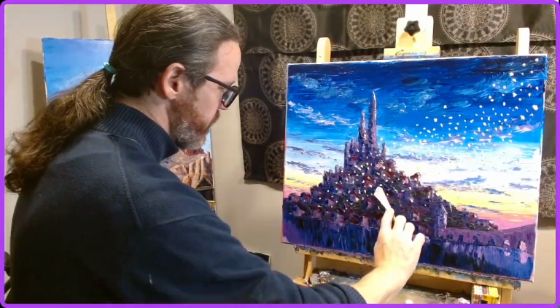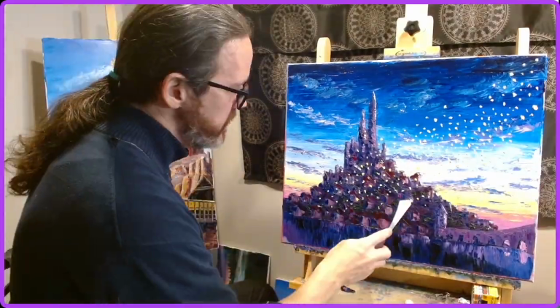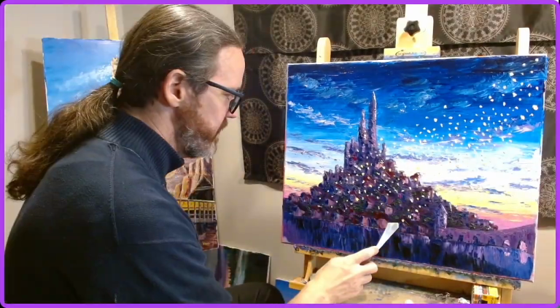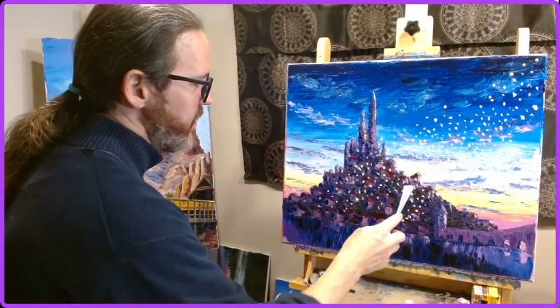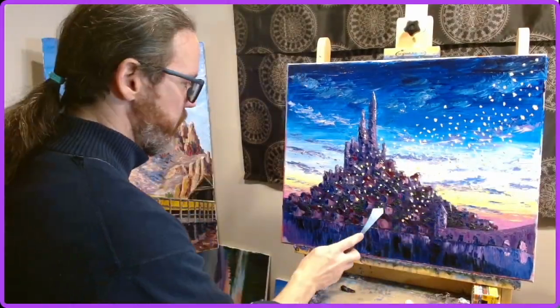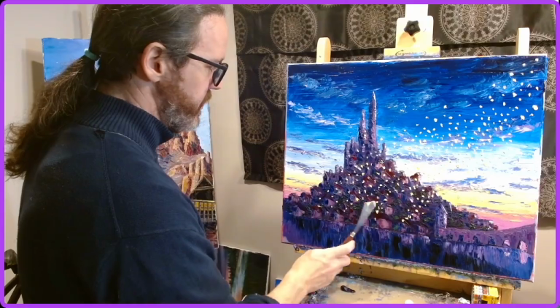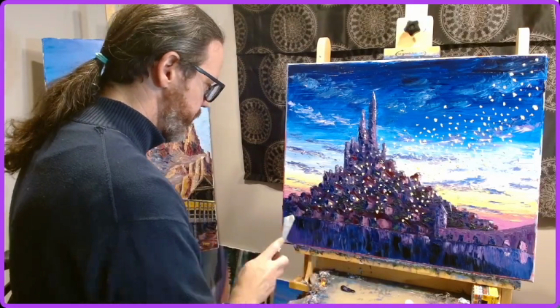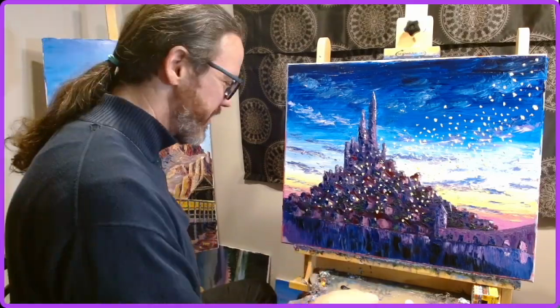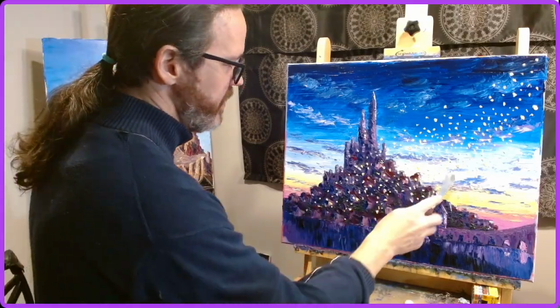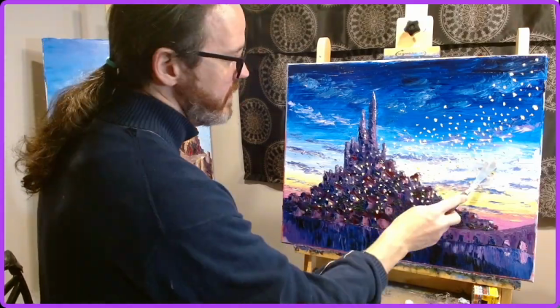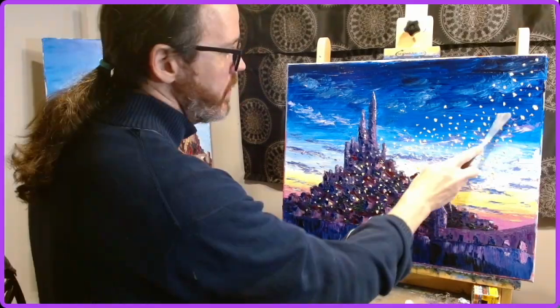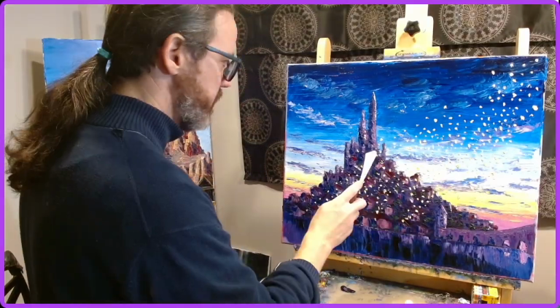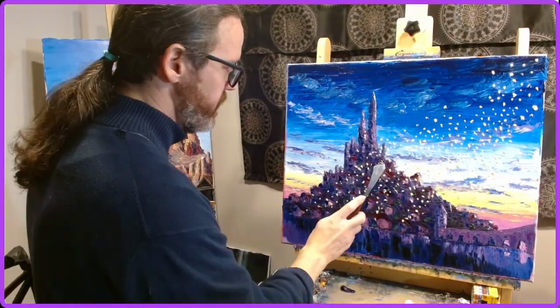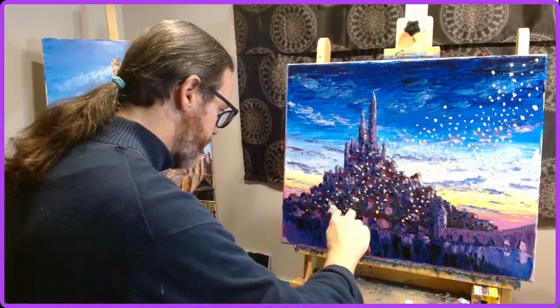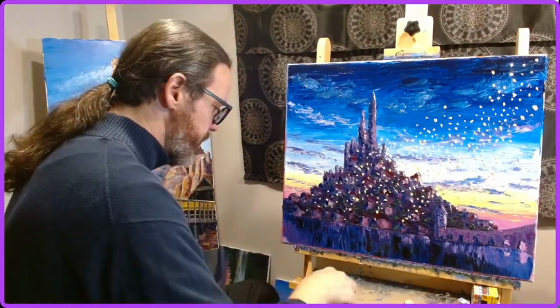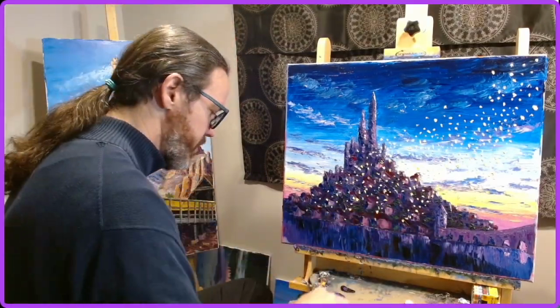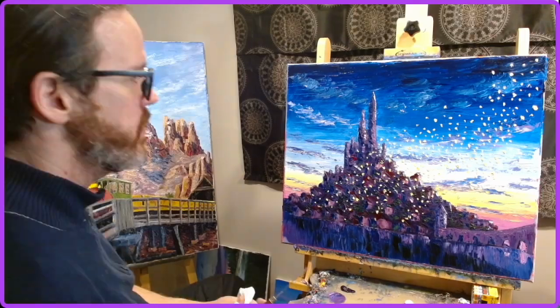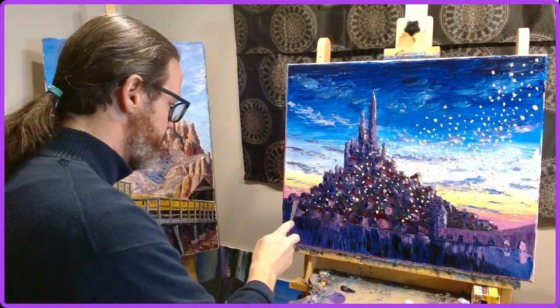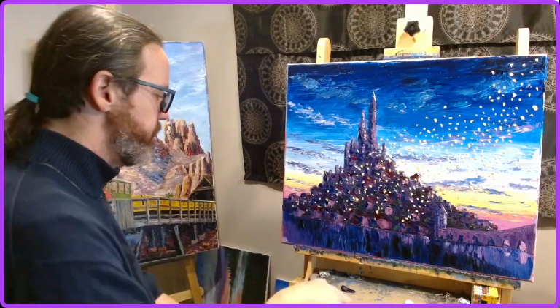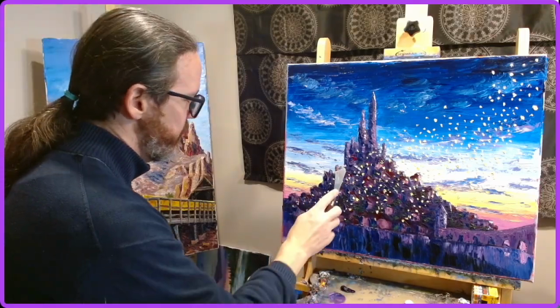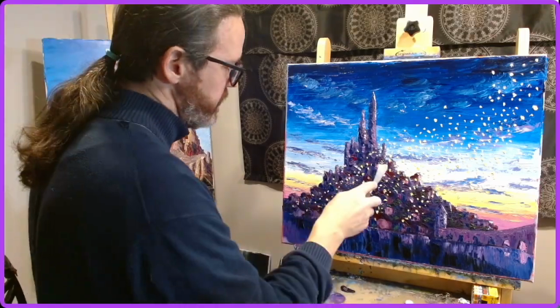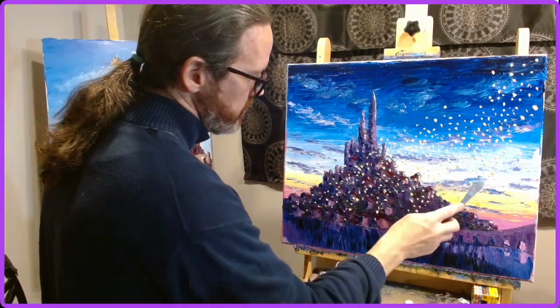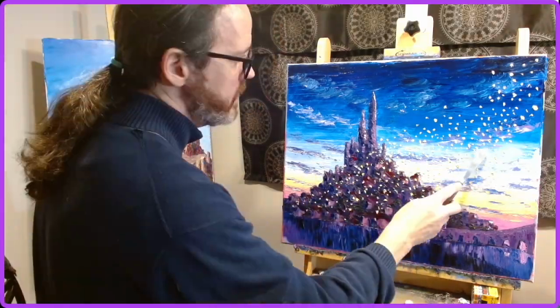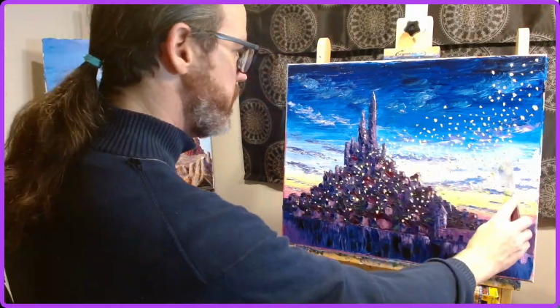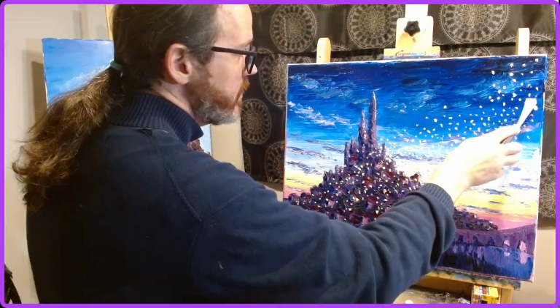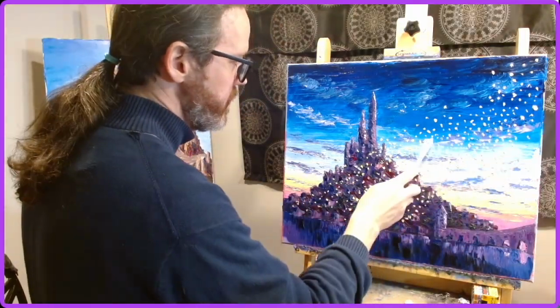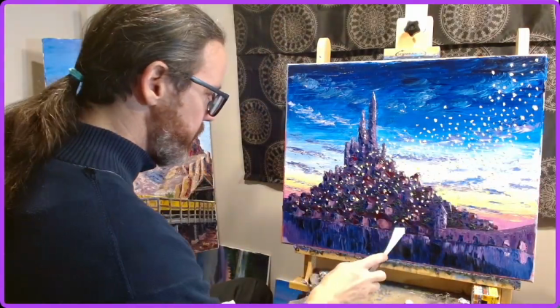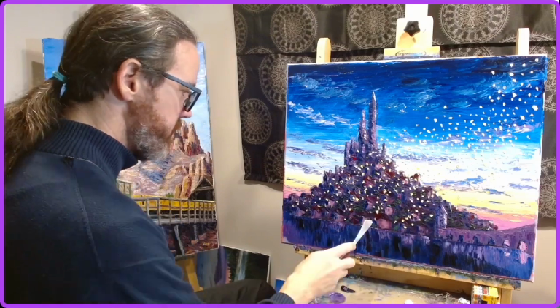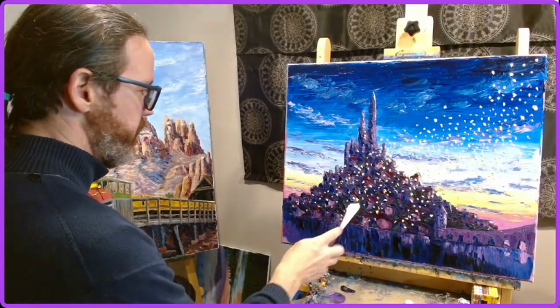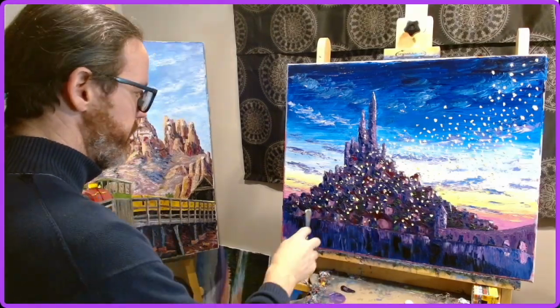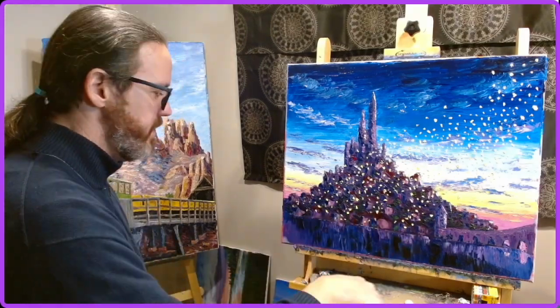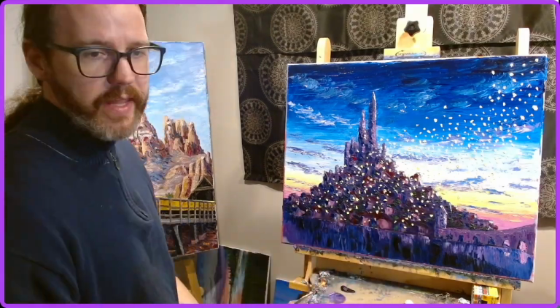putting in the floating lanterns, putting in the different lights, varying the shades, varying the colors, varying the layout to make sure it wasn't too stiff — to make sure it flowed the way lights released into the sky might flow.